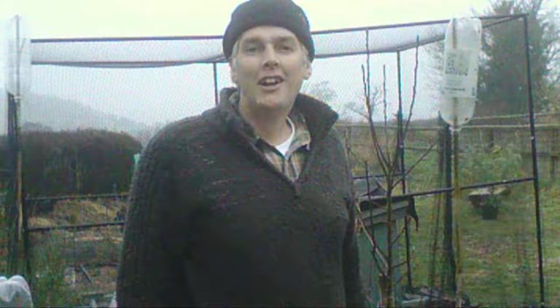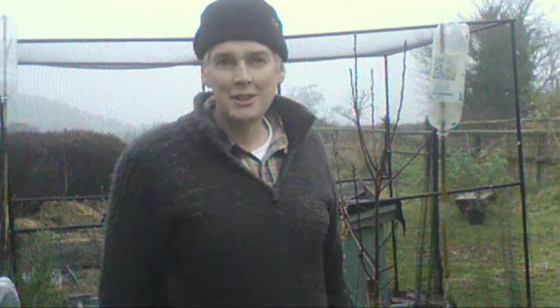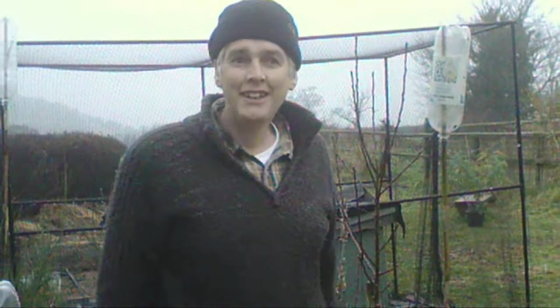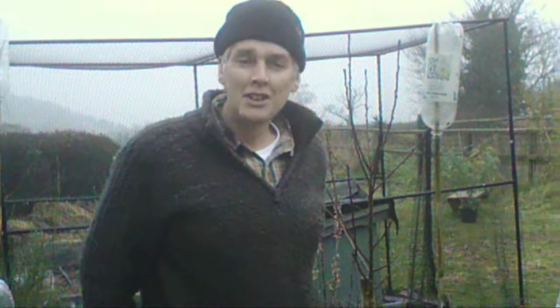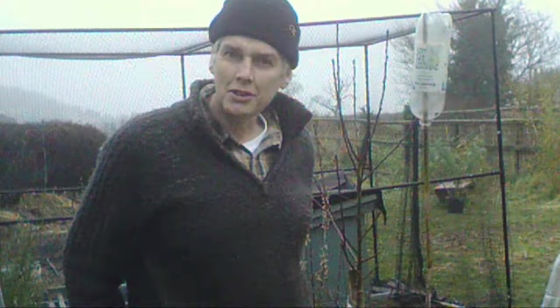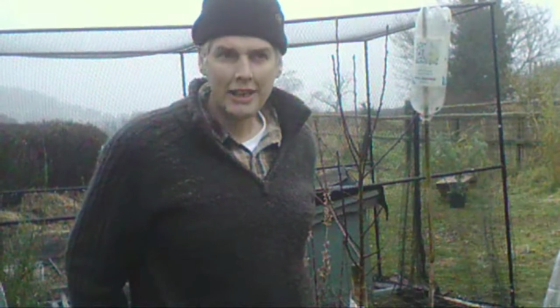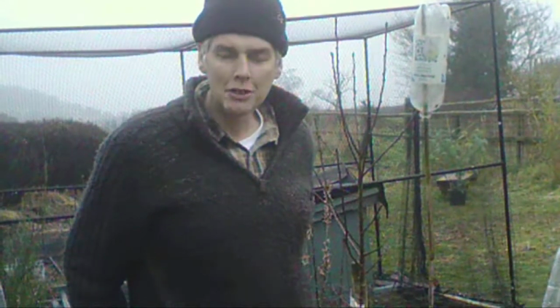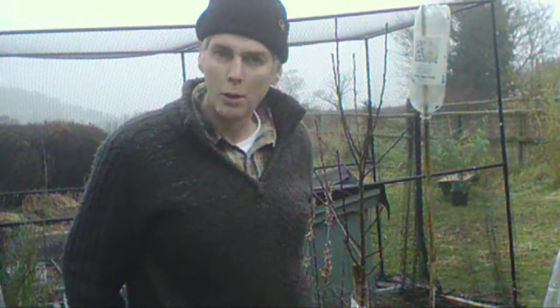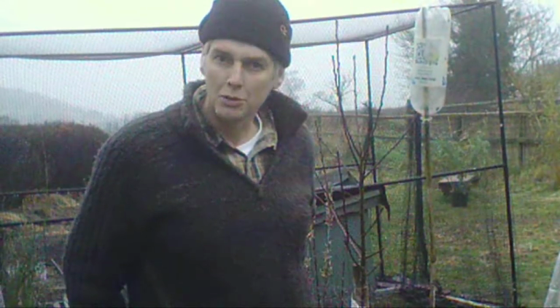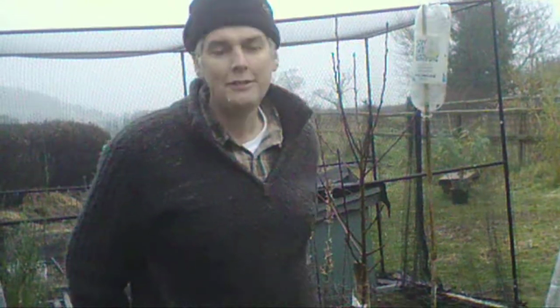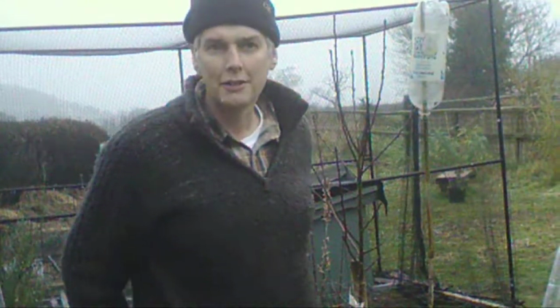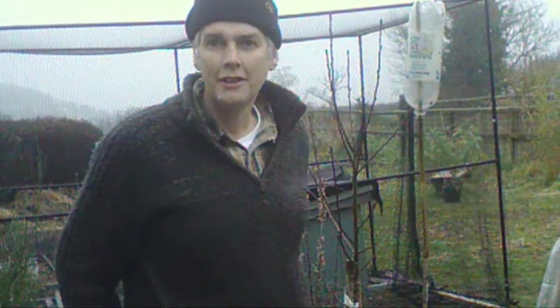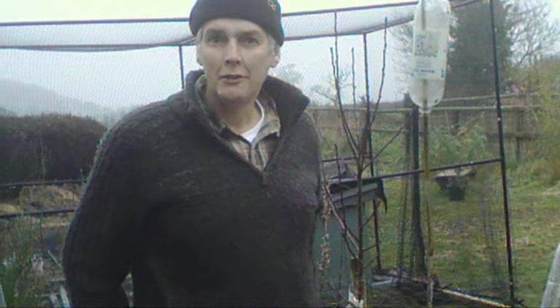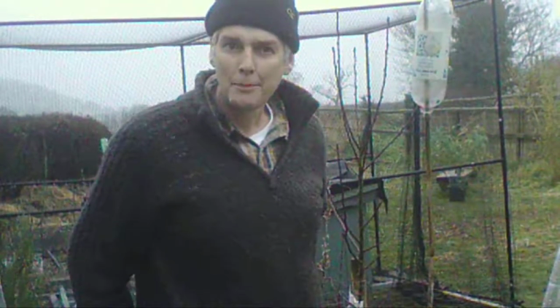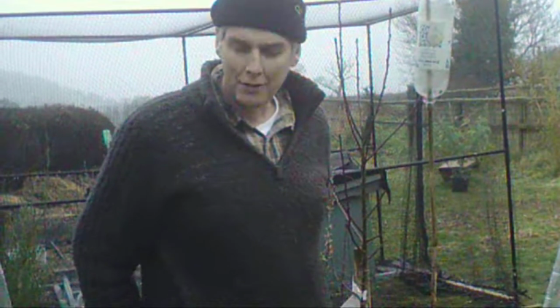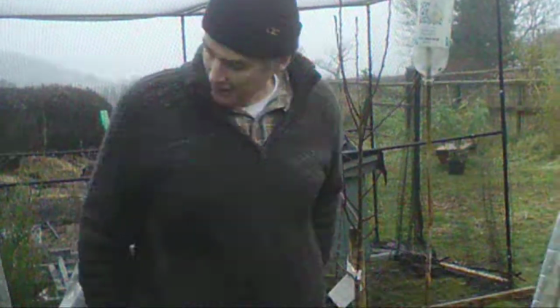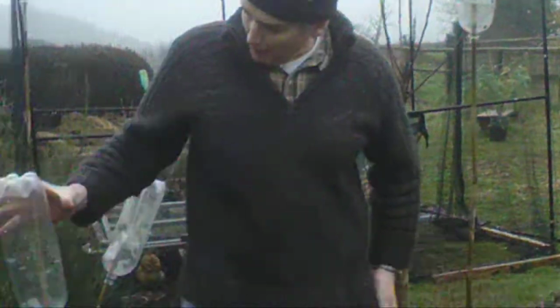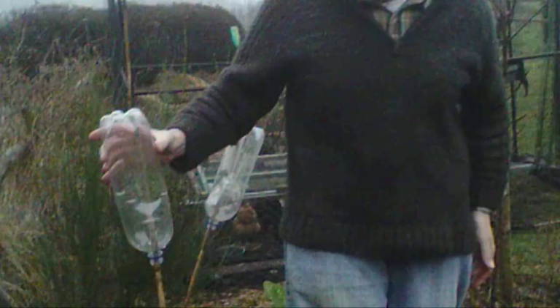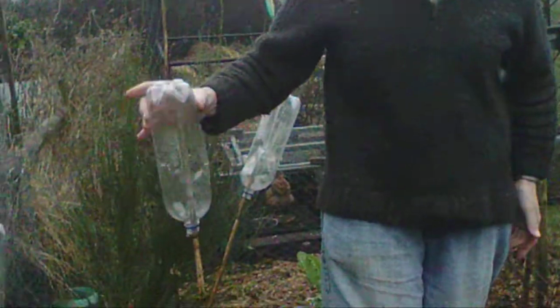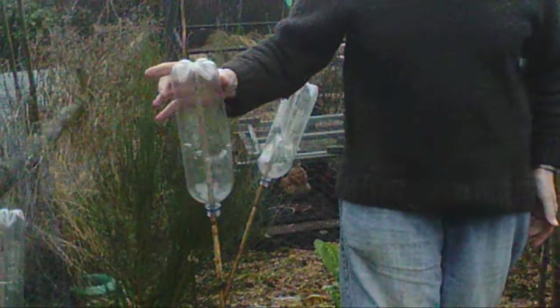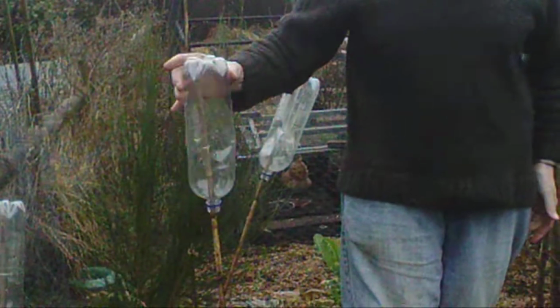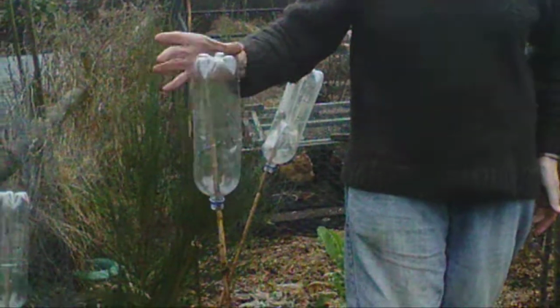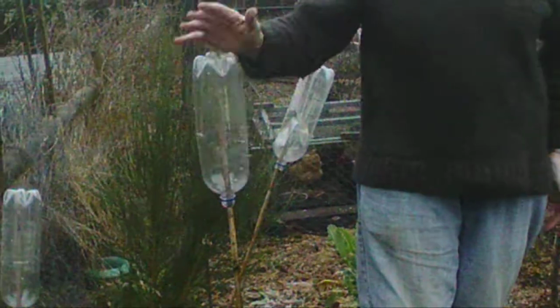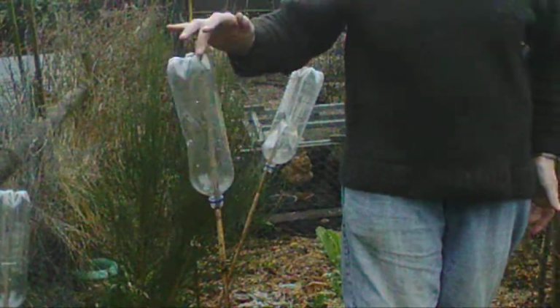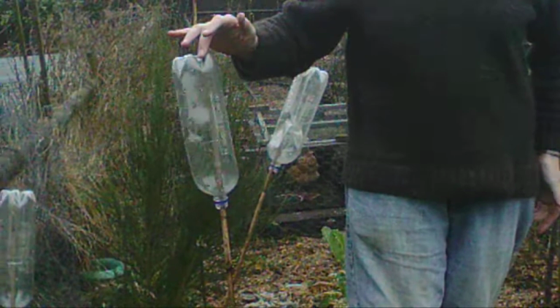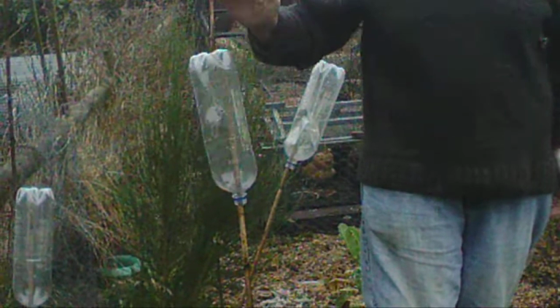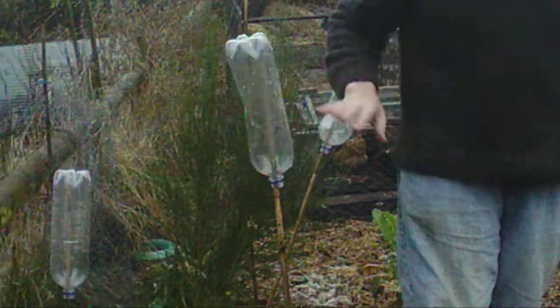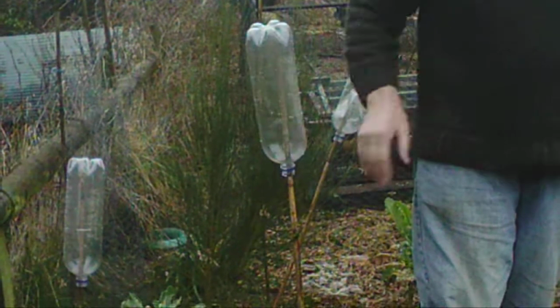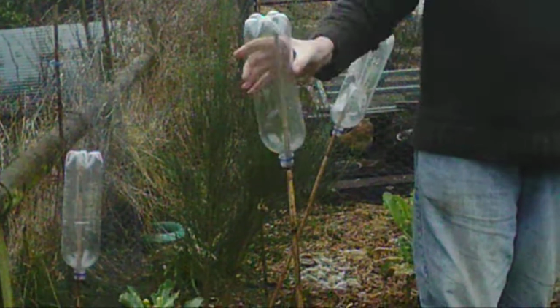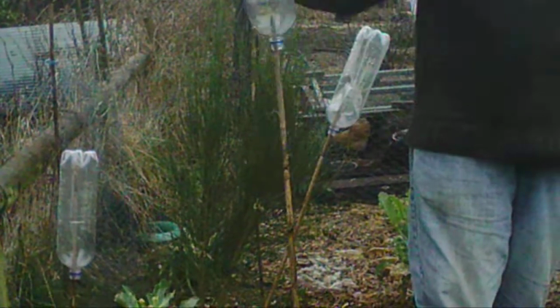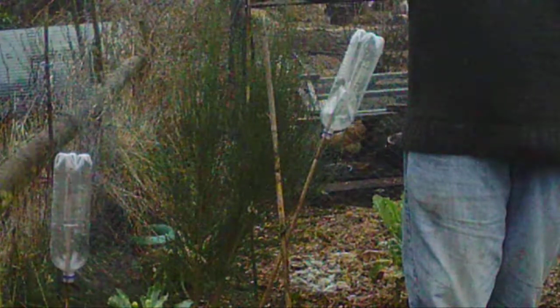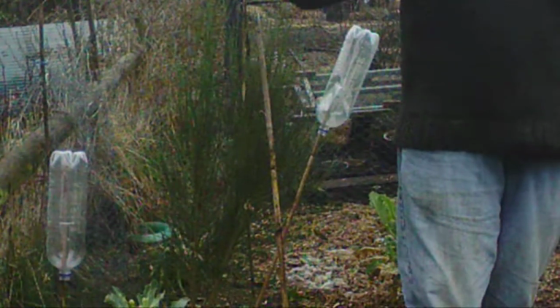Hi, John here. Just wanted to tell you how to keep moles out of your garden. Very cheap method — these bottles on top of canes. Just regular canes and regular pop bottles.